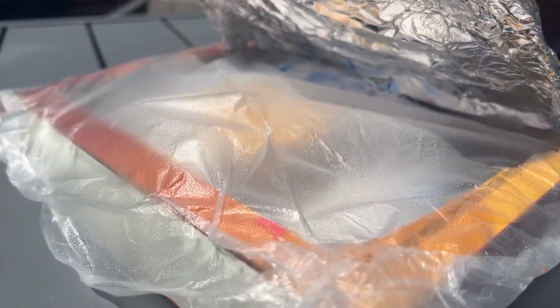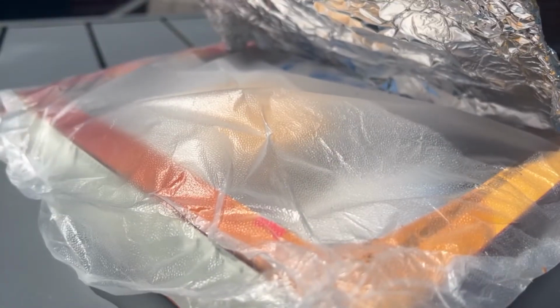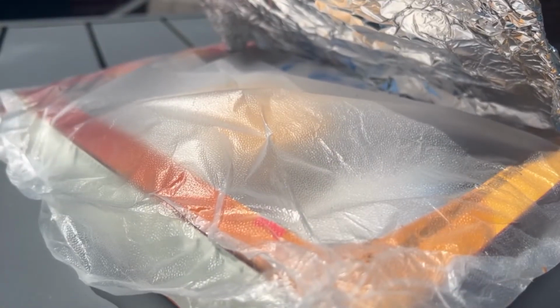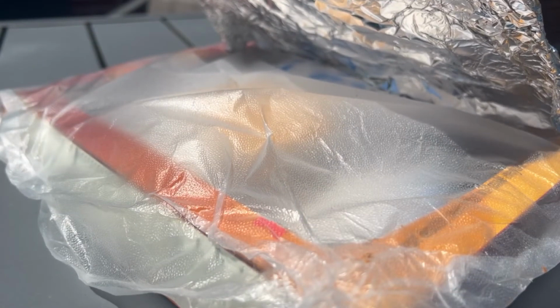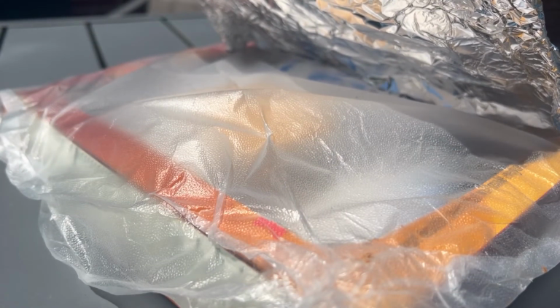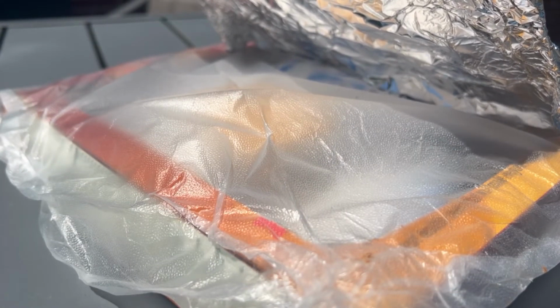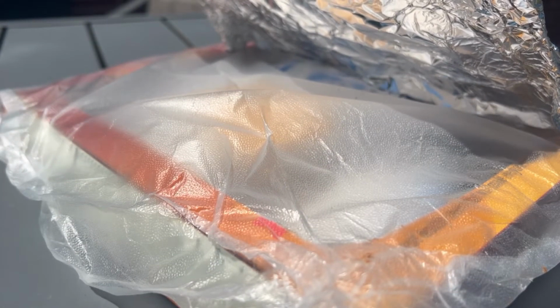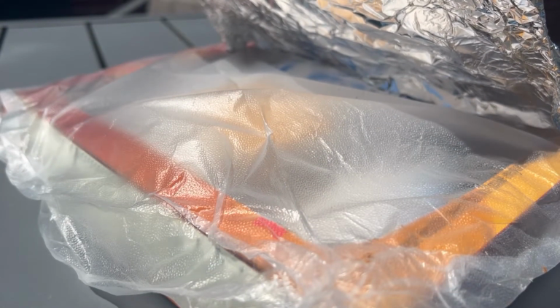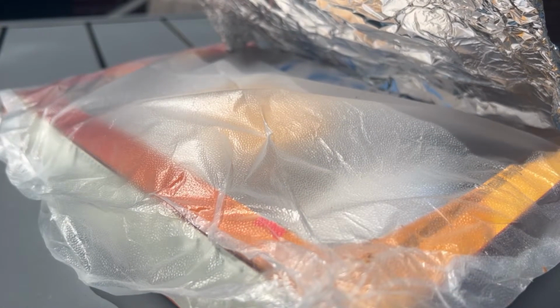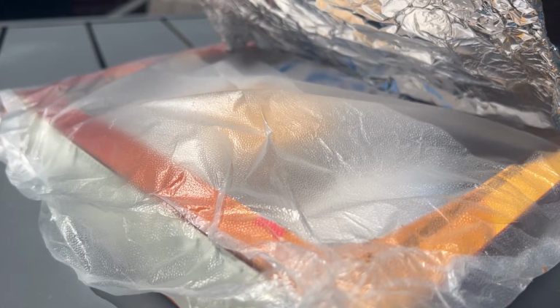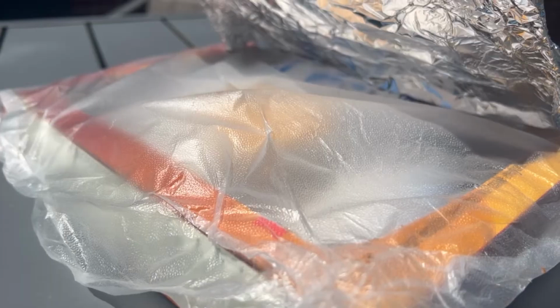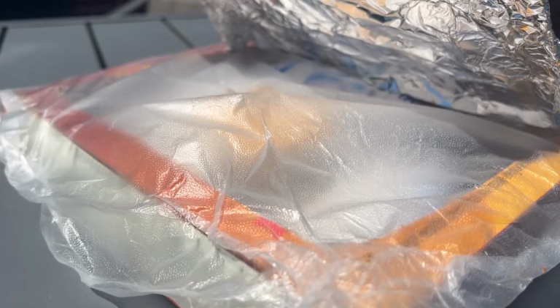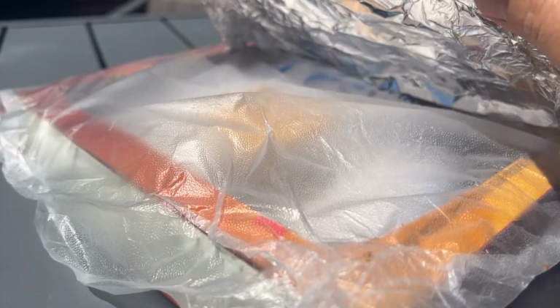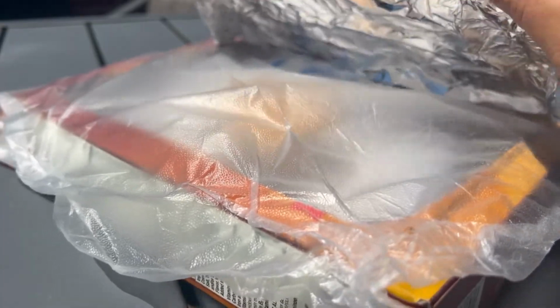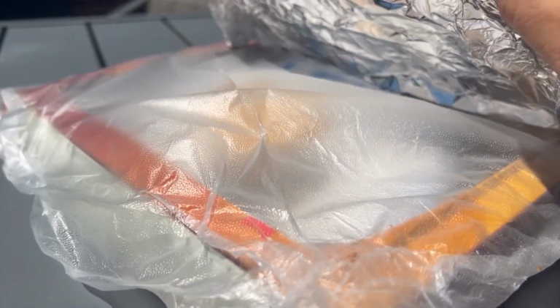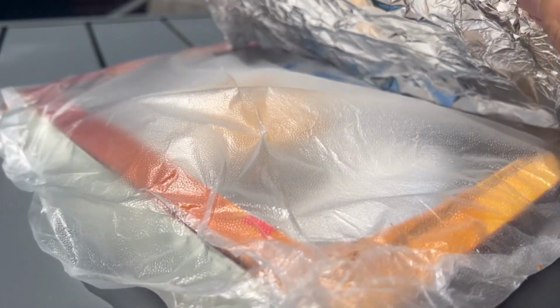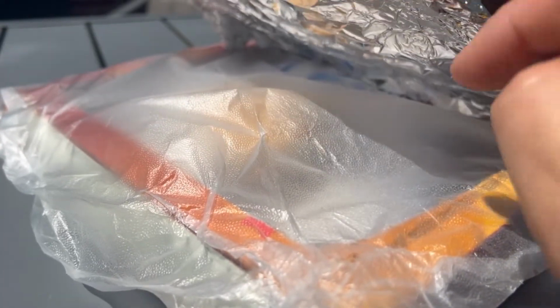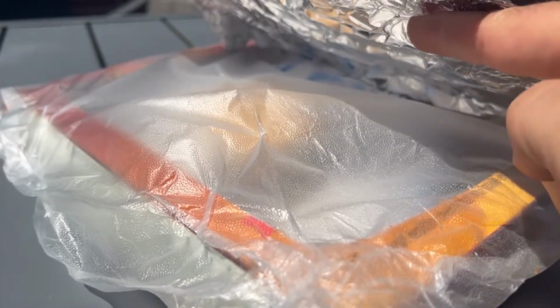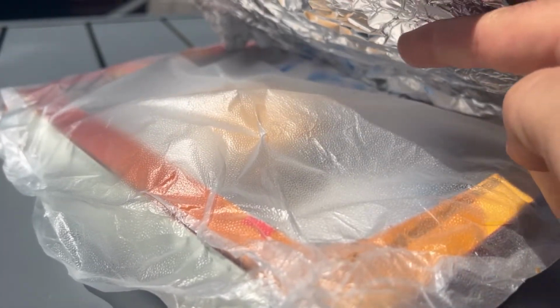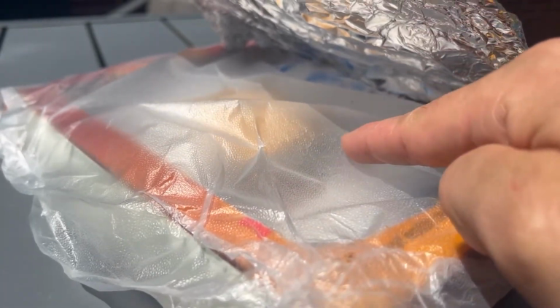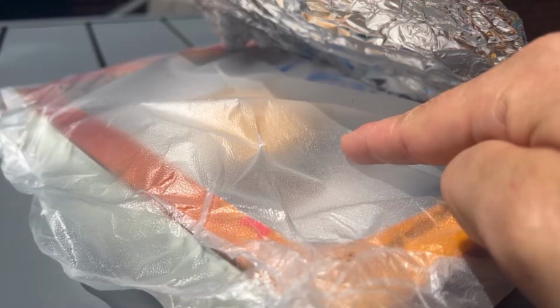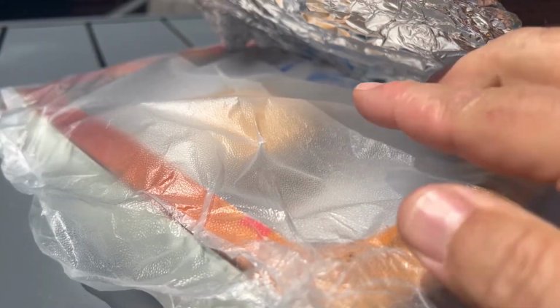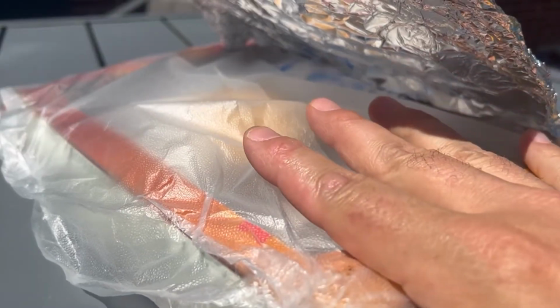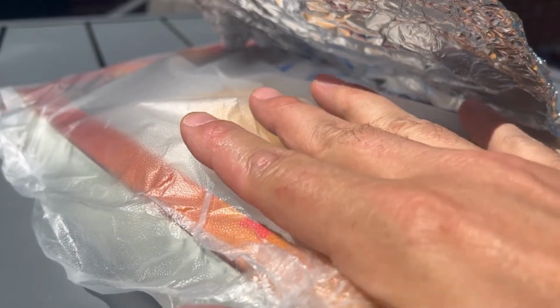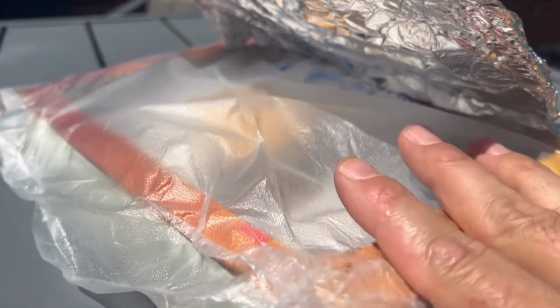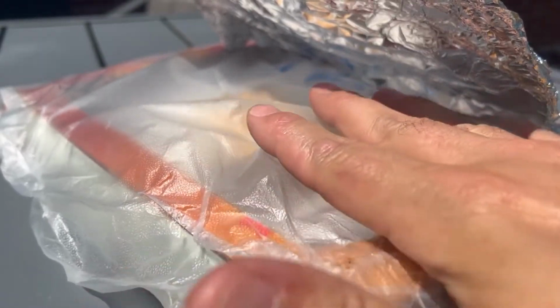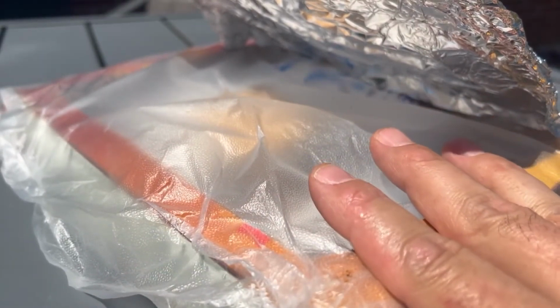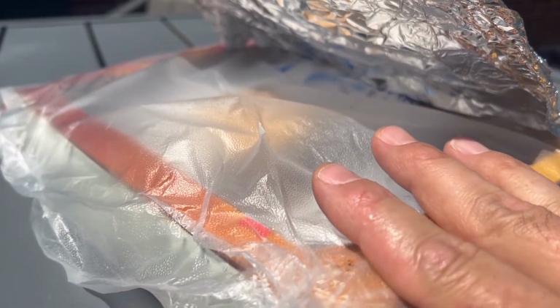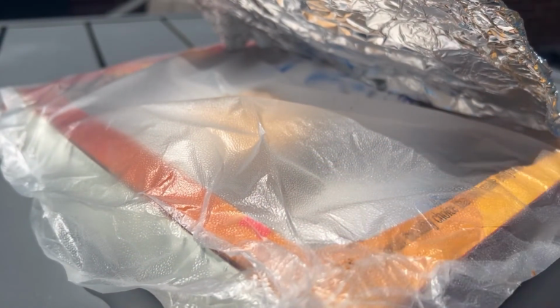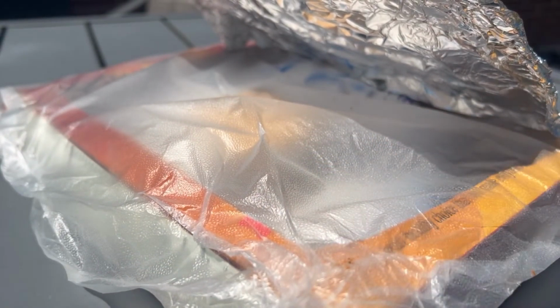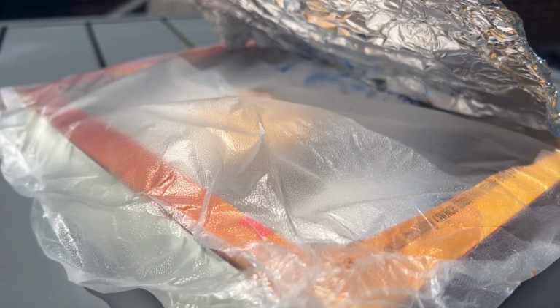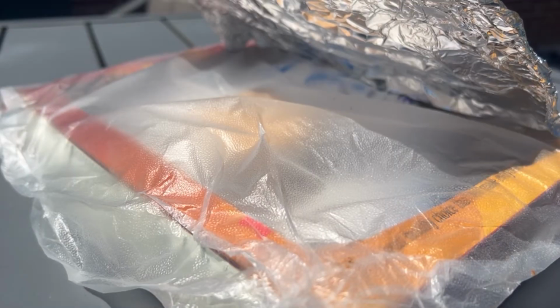For this experiment, we use the principle of converting solar radiation into heat by using our reflective surface to direct our heat source into our oven and the plastic wrap to trap the heat inside, thus creating a warm environment to cook the item.